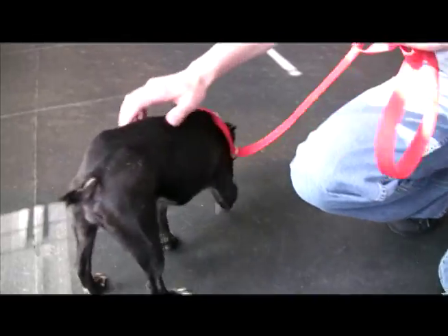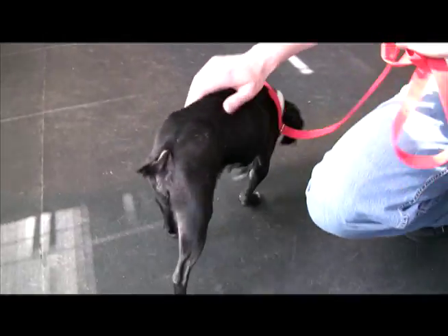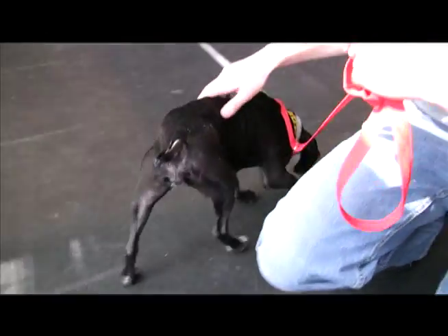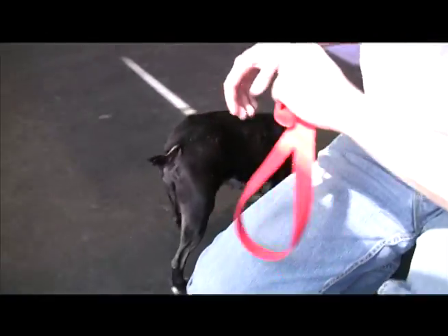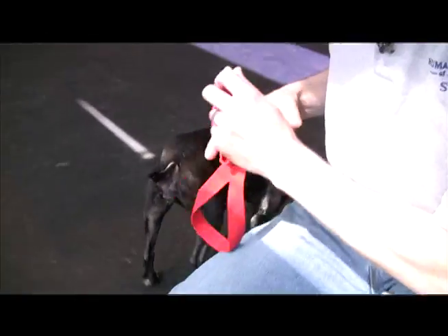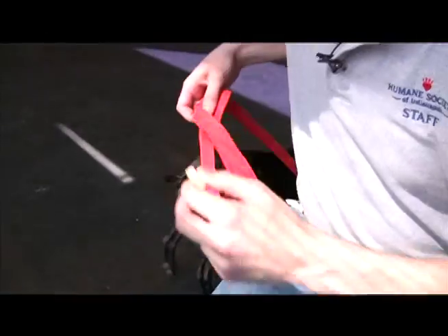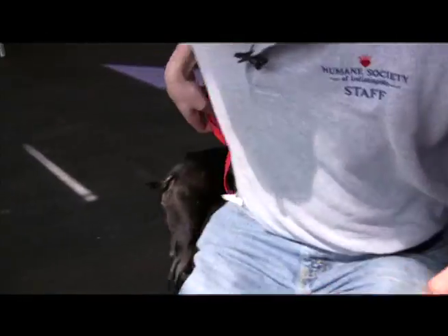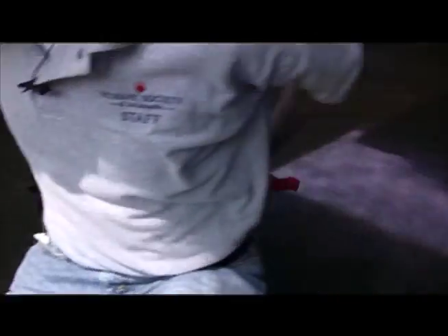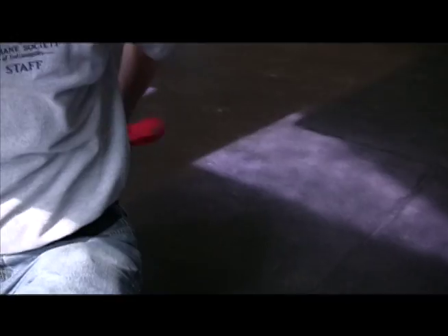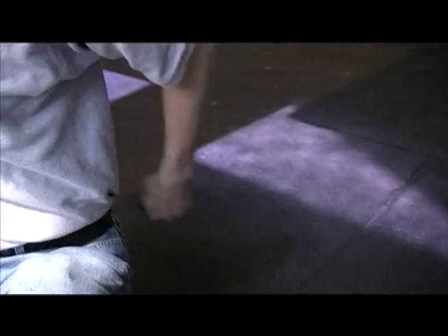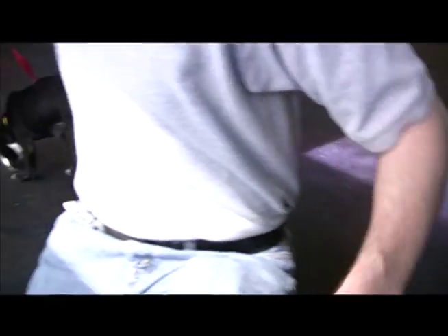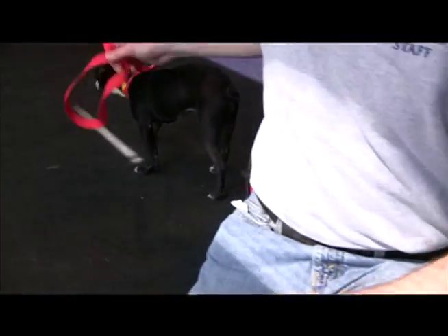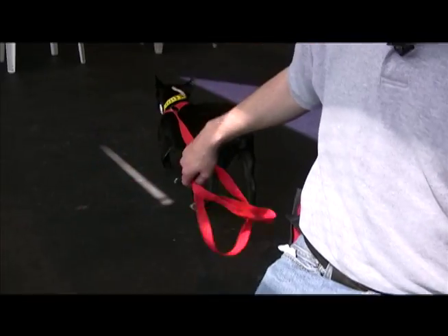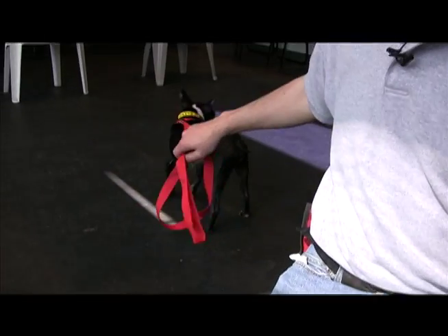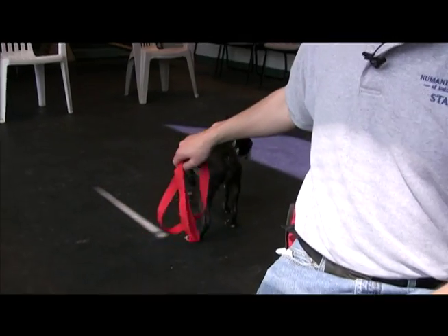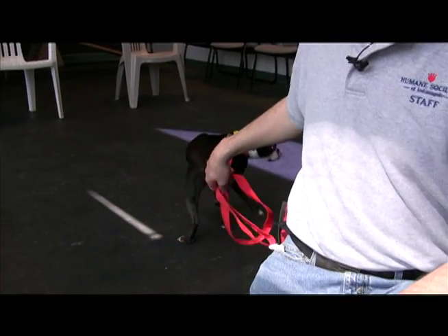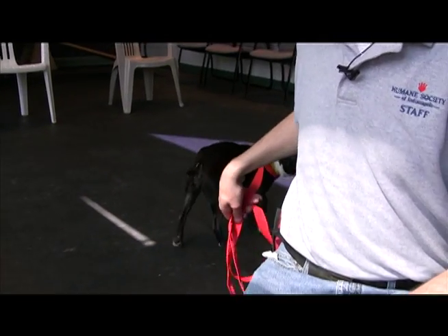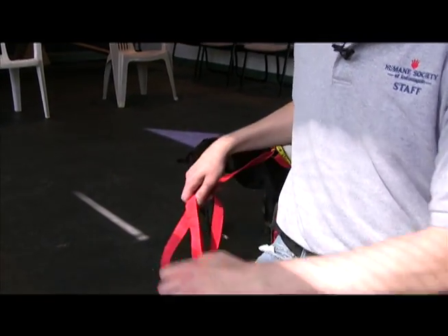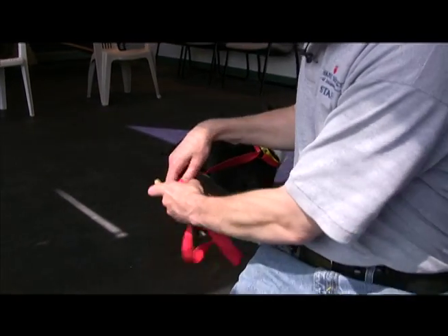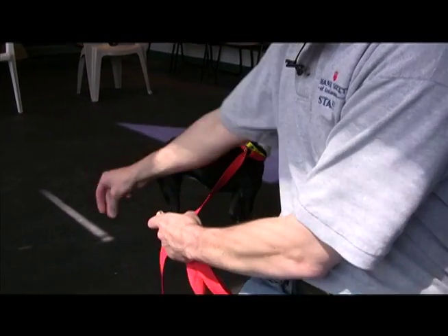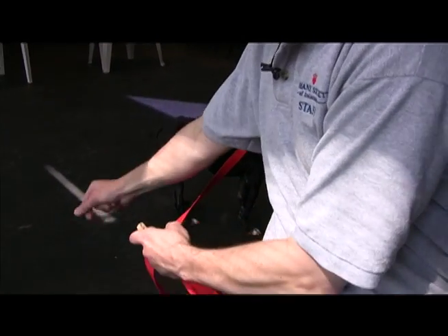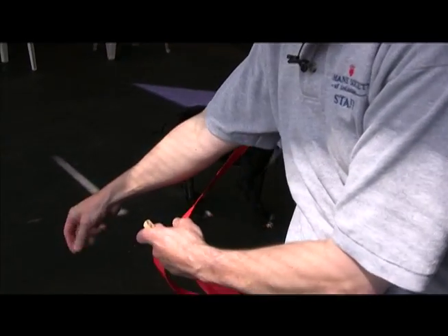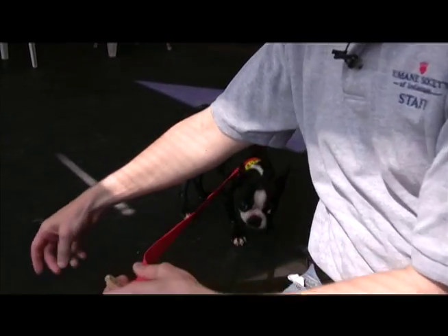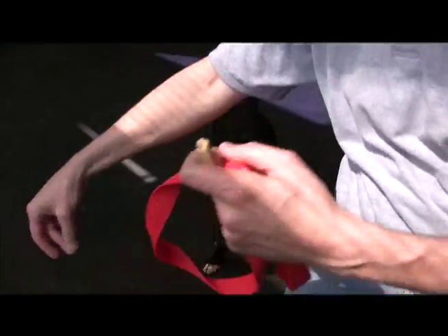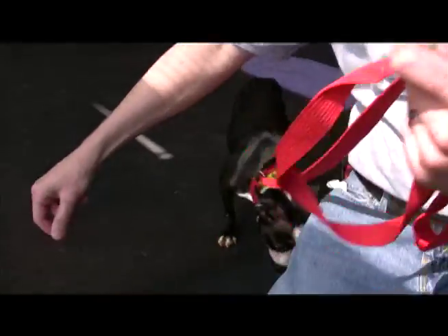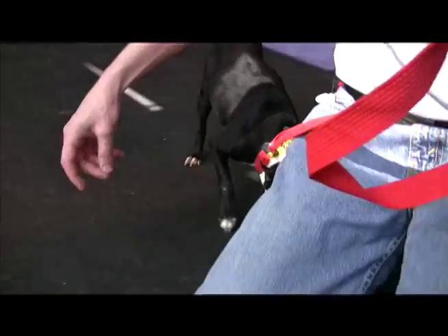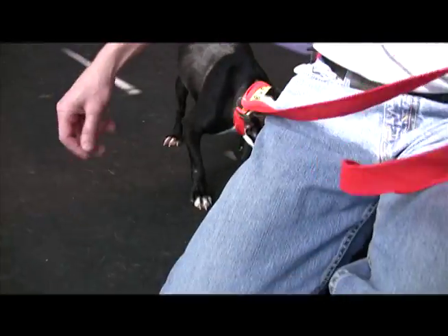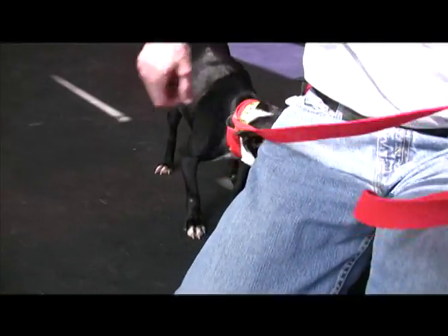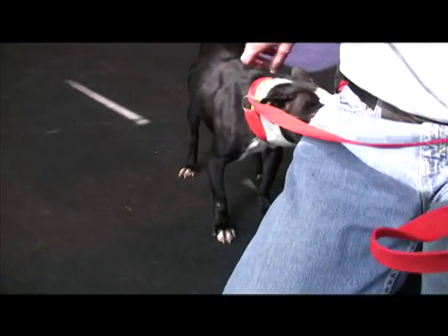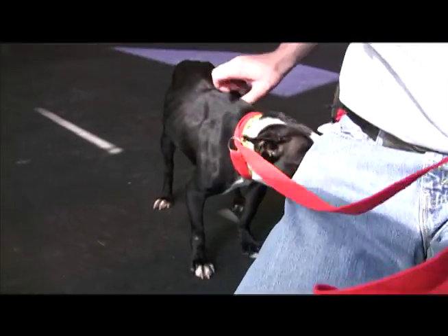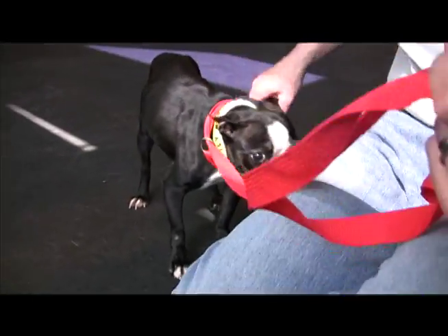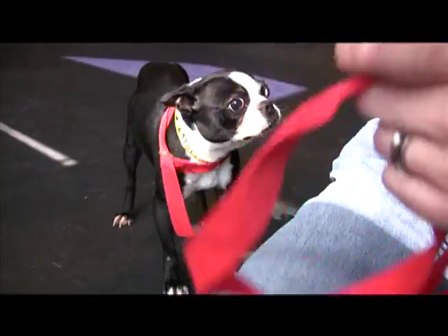She's a little bit underweight but she's eating pretty well here, and so she's now ready to find a family who can keep her for the rest of her life.